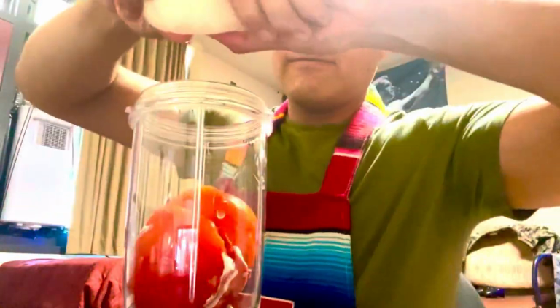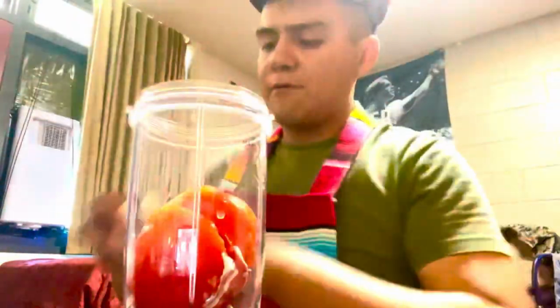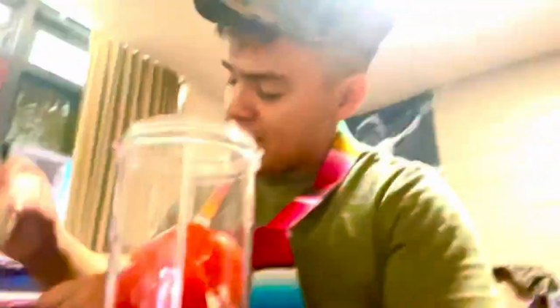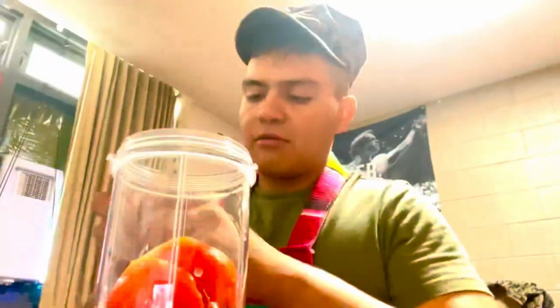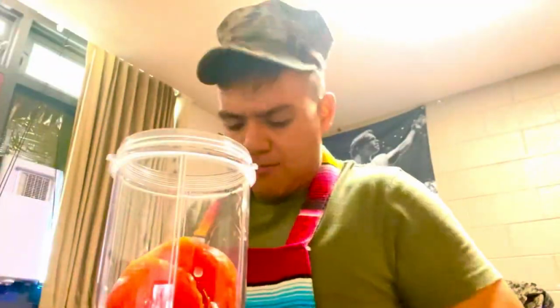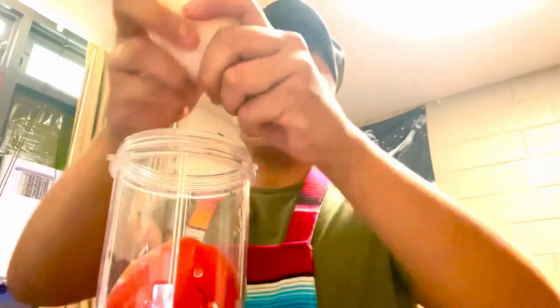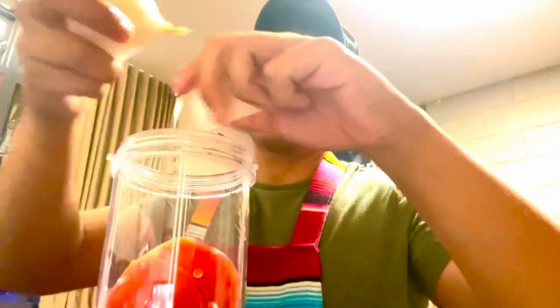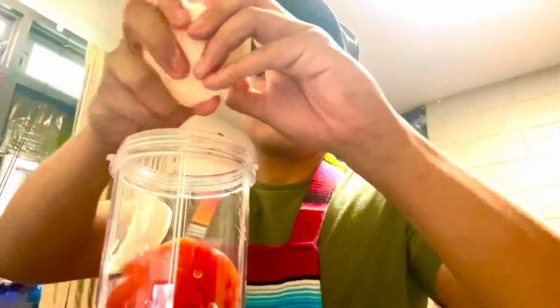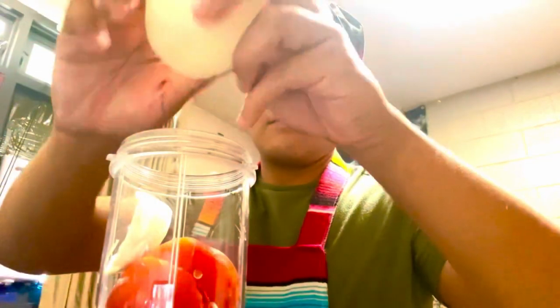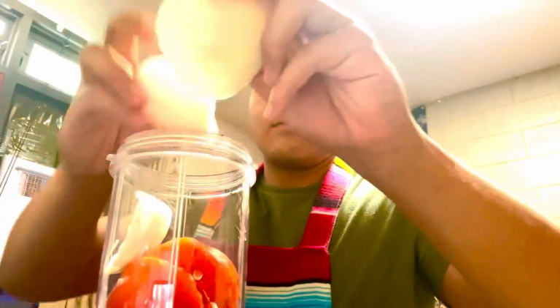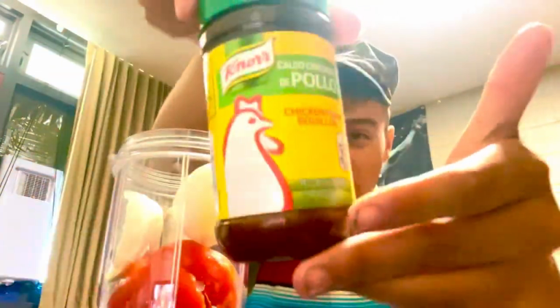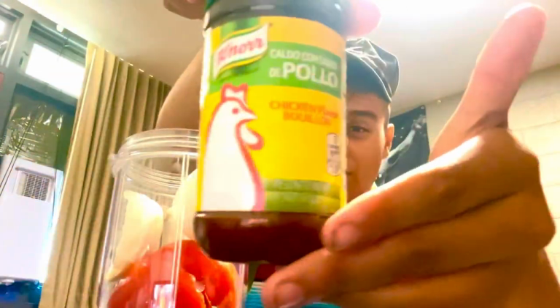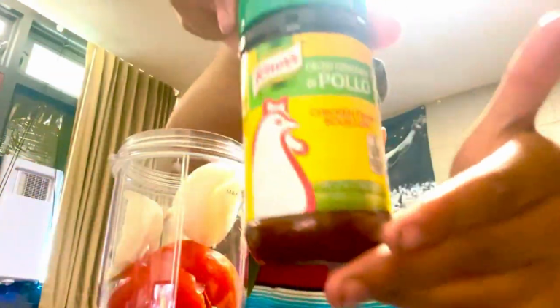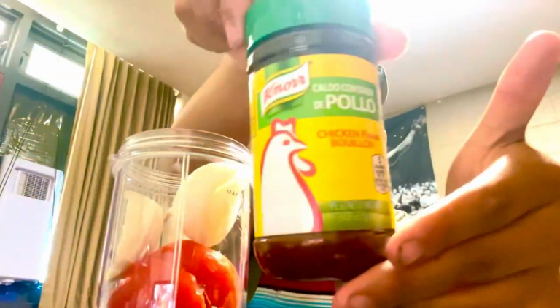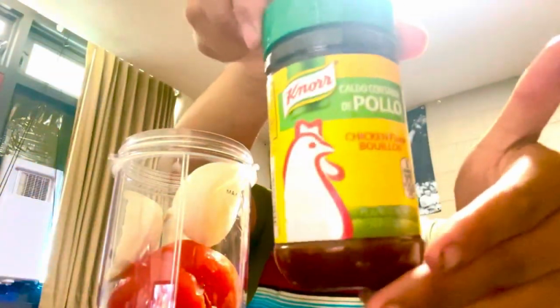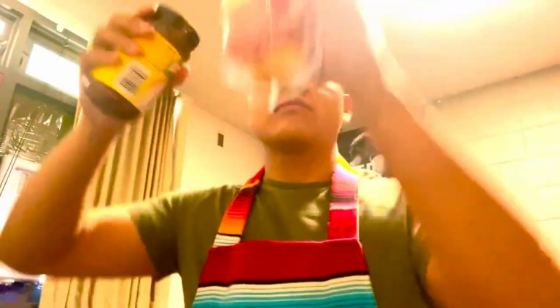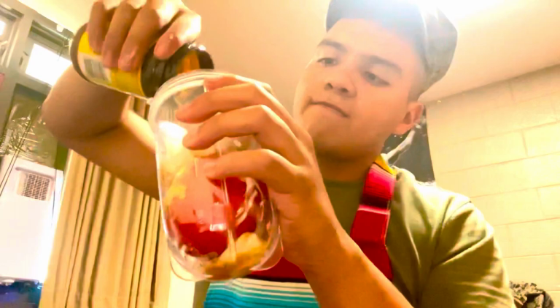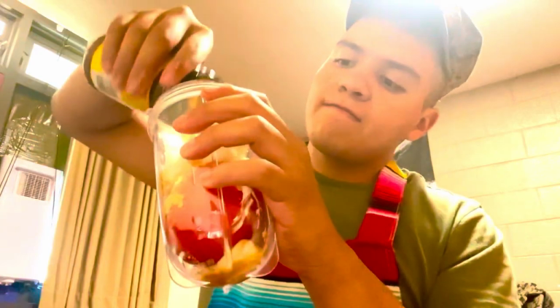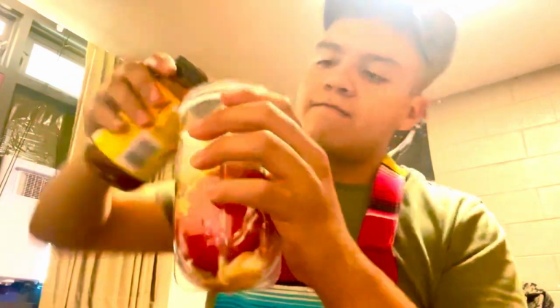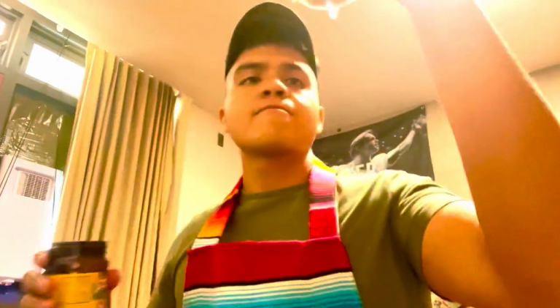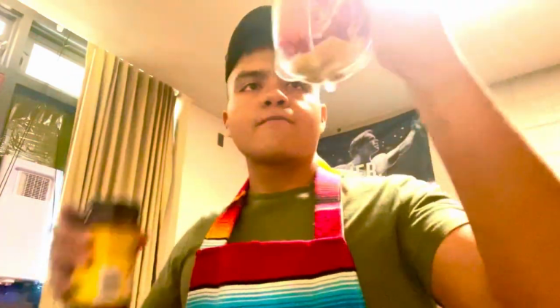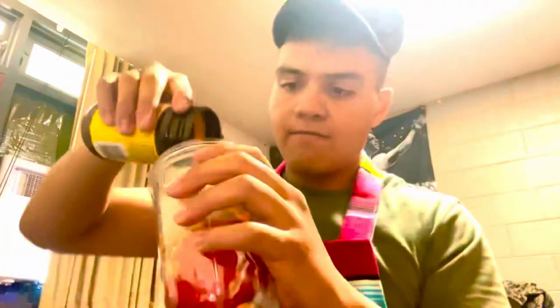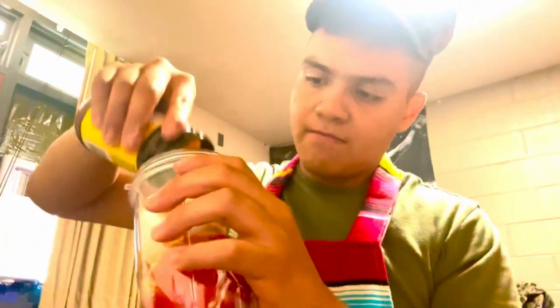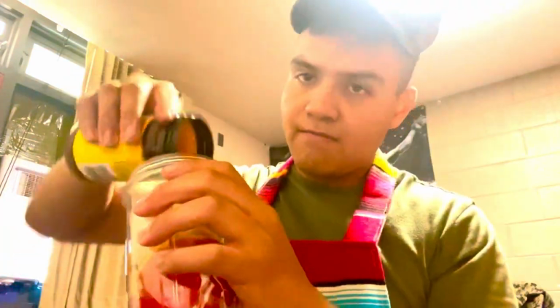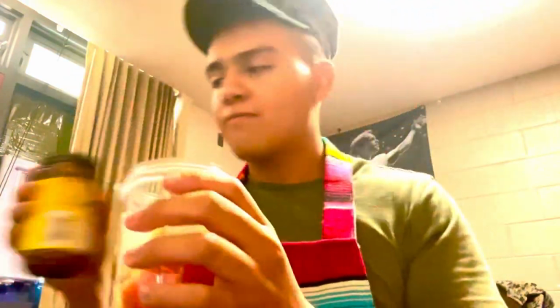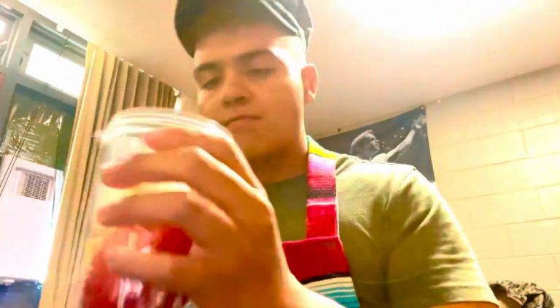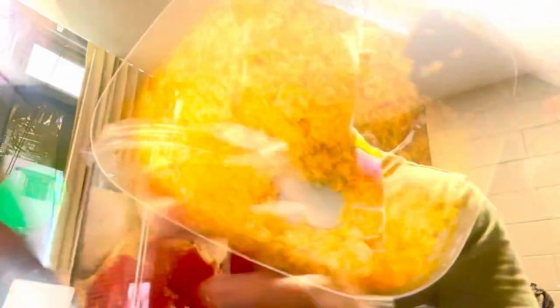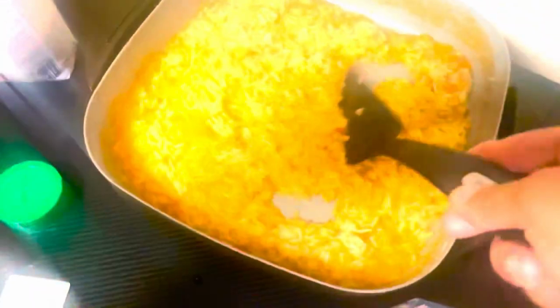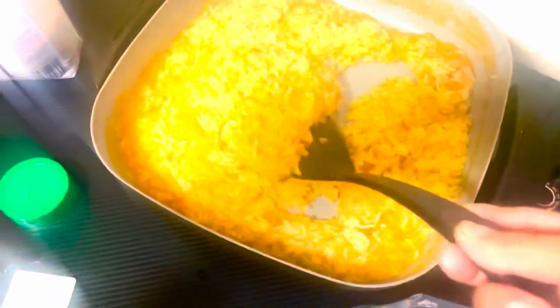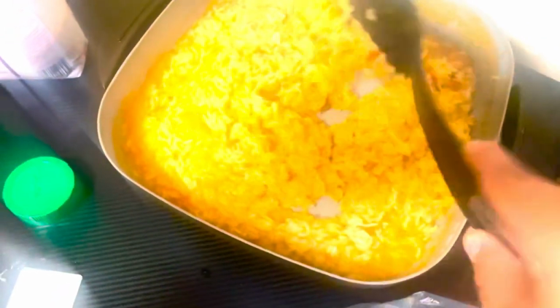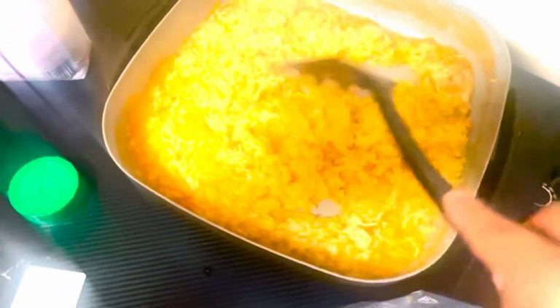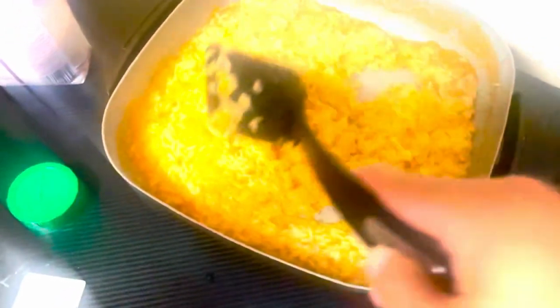Alright ladies and gentlemen and other pronouns, the ingredients are white onion, red tomato, garlic — and this, this is the money maker, a must-have. I don't really measure anything; you kind of just use your instincts.